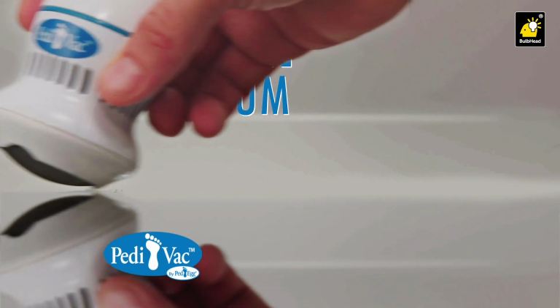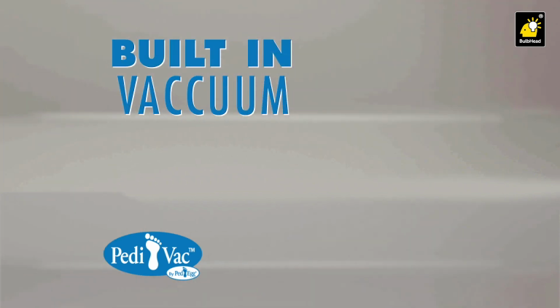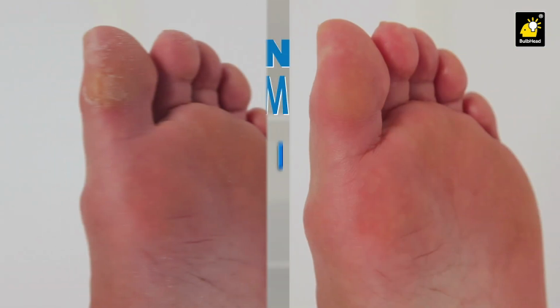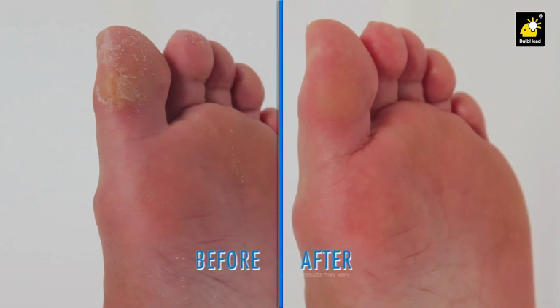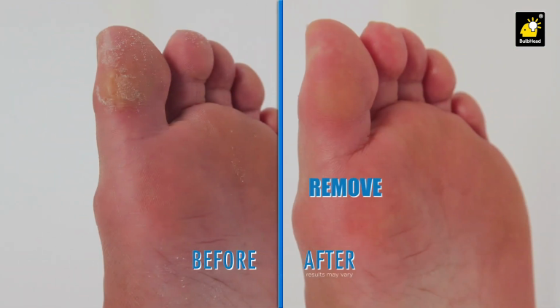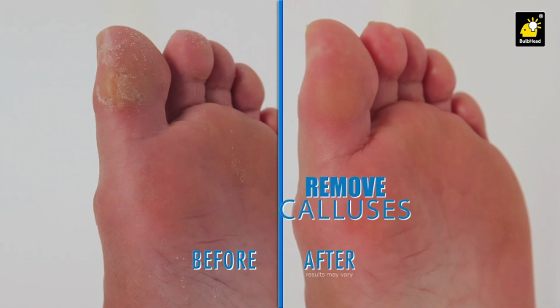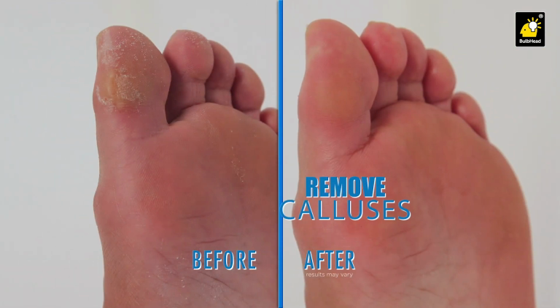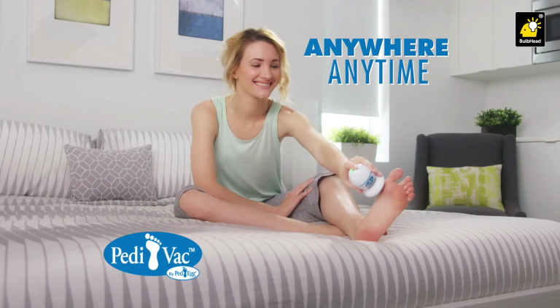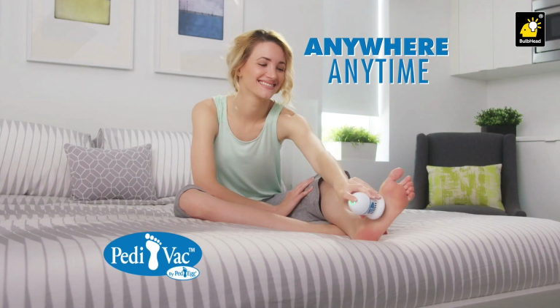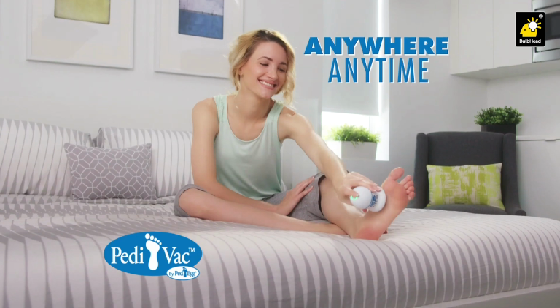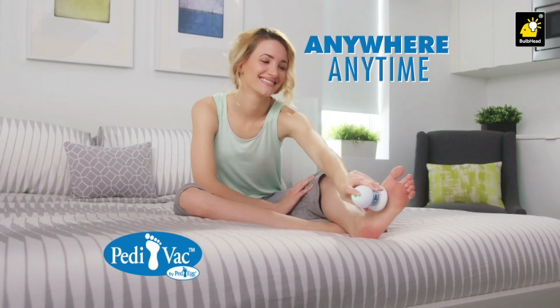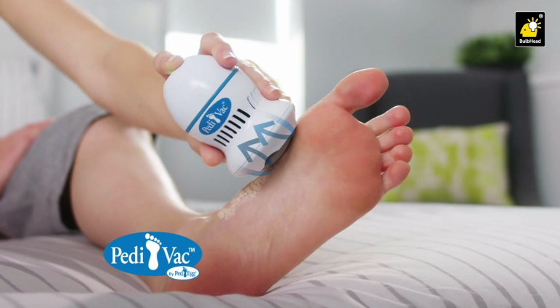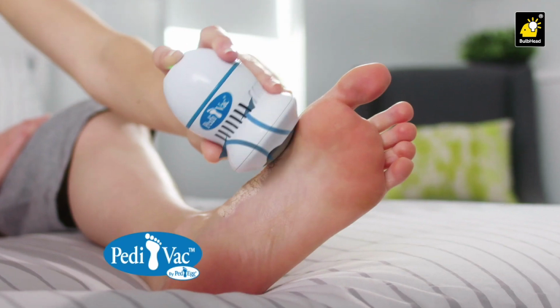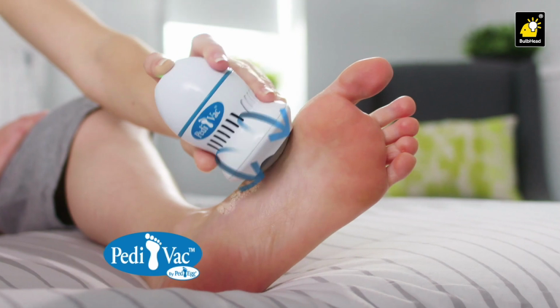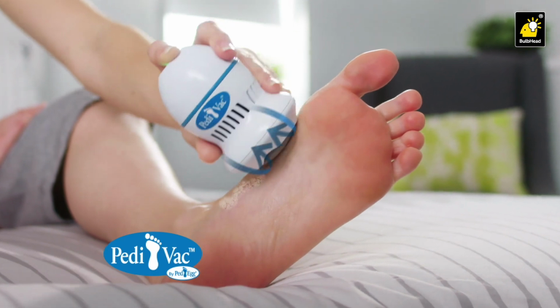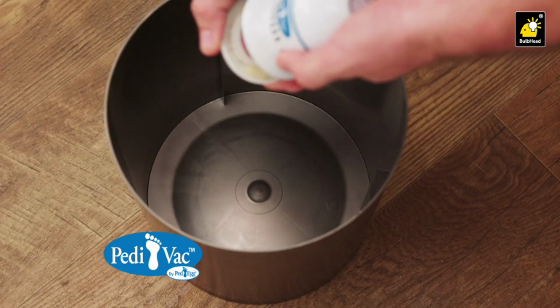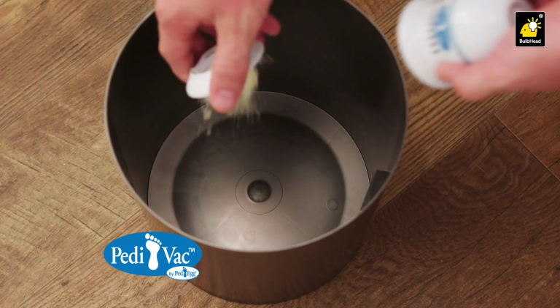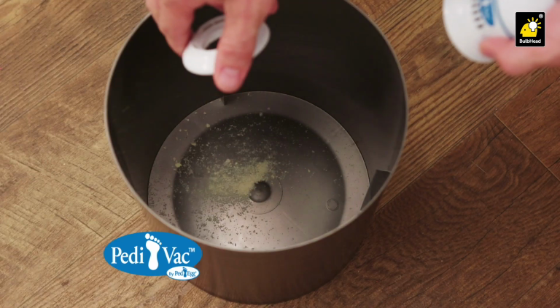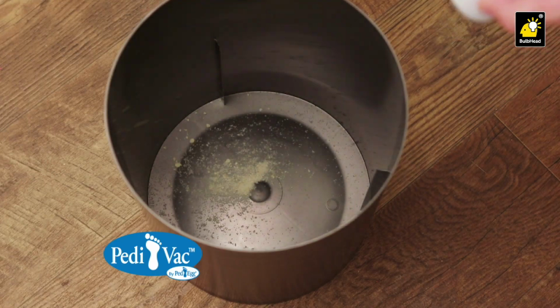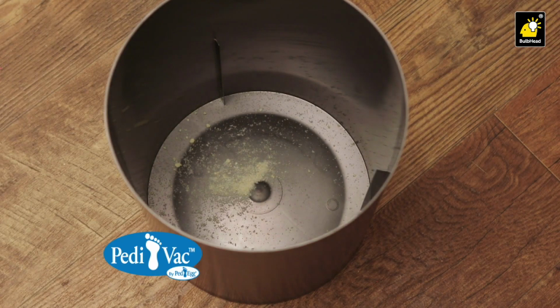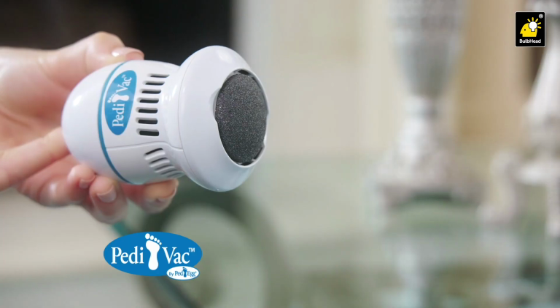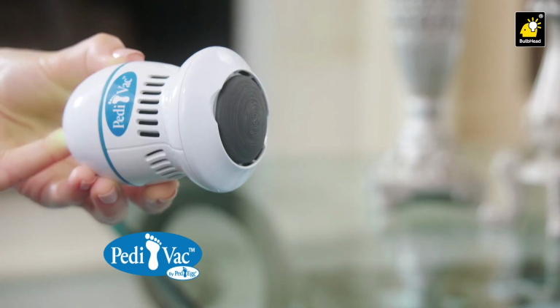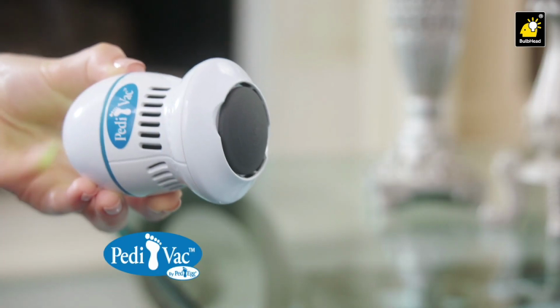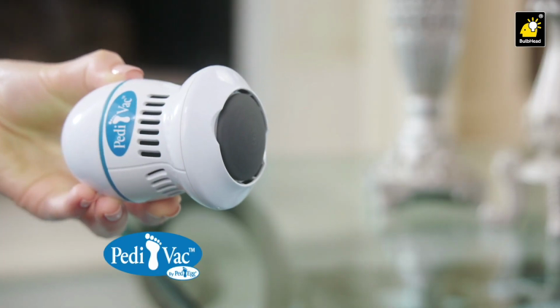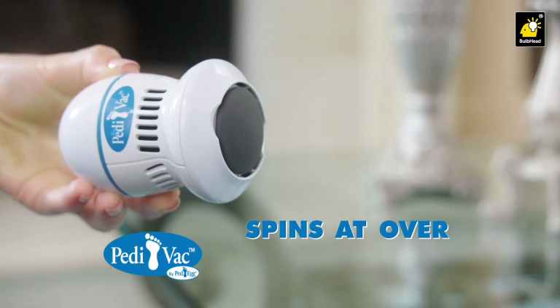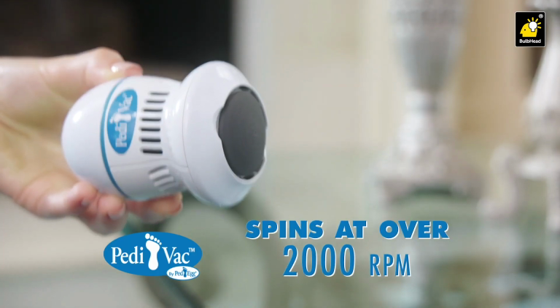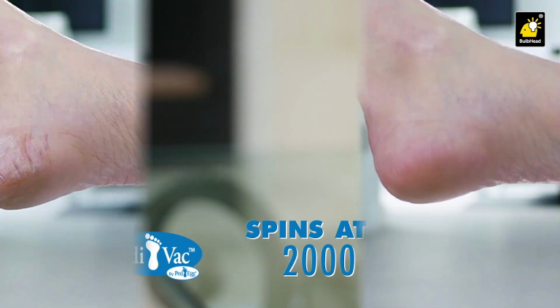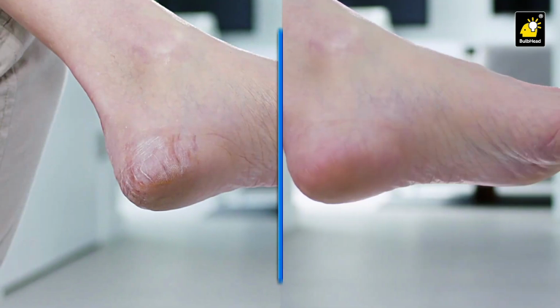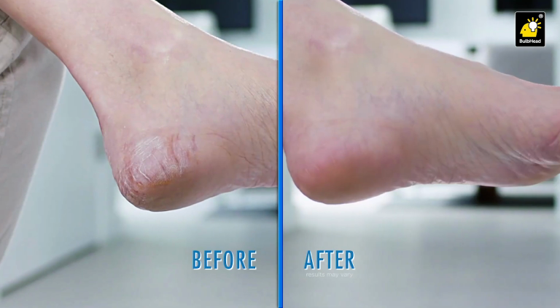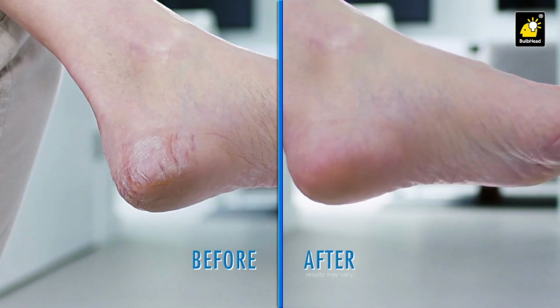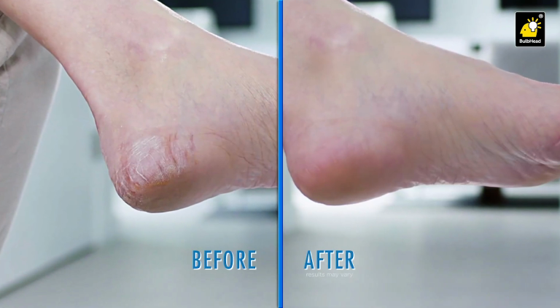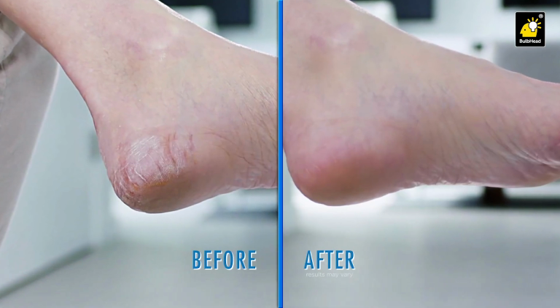Now you can remove nasty calluses anywhere, anytime, because all the shavings are sucked right up into the collection chamber. Pedivac's gentle nano-abrasion head spins at over 2,000 RPMs for fast, clean results.